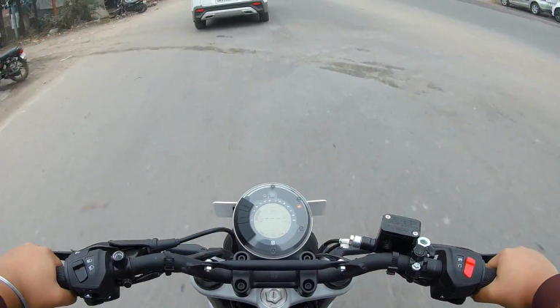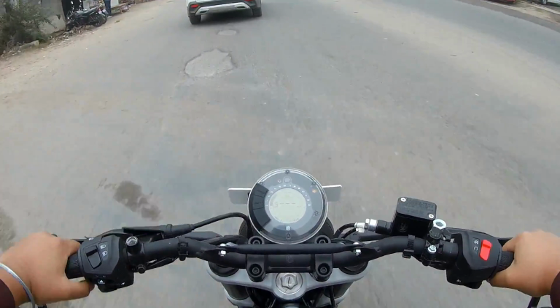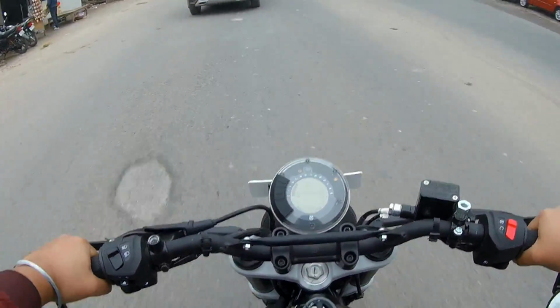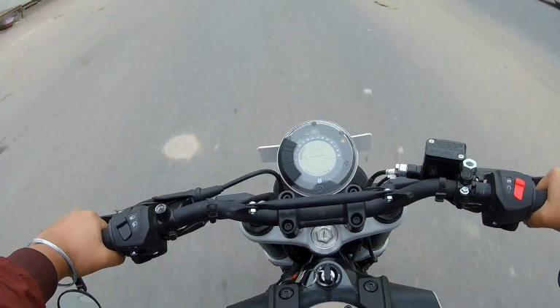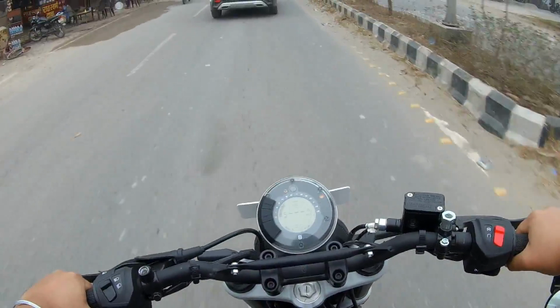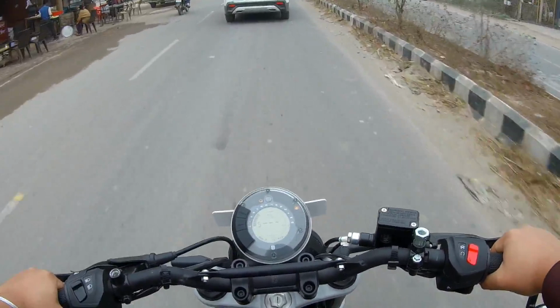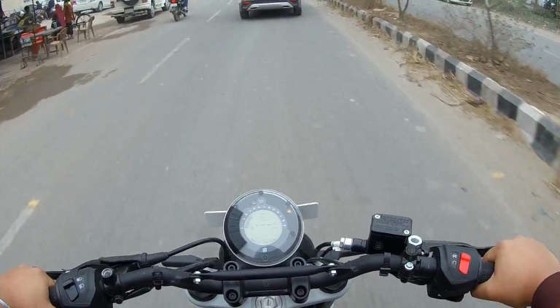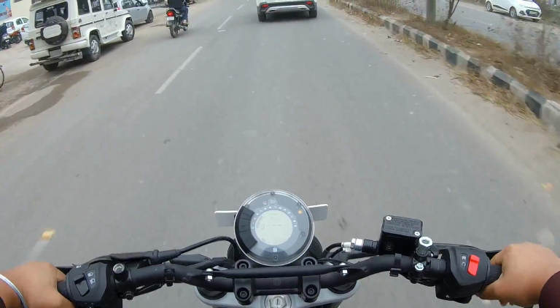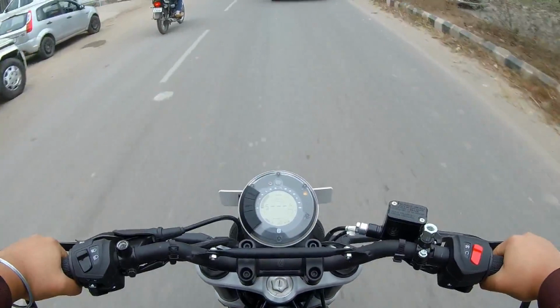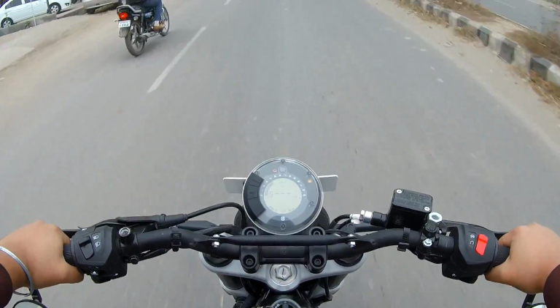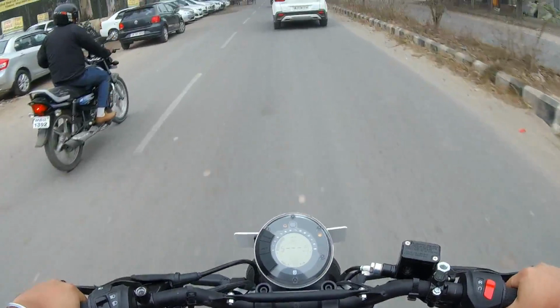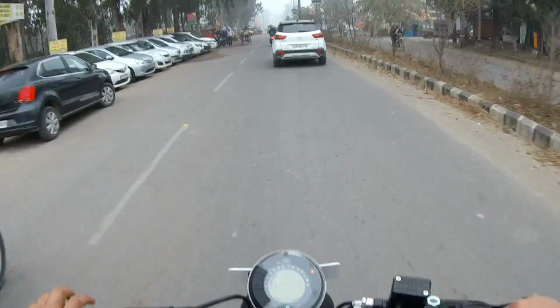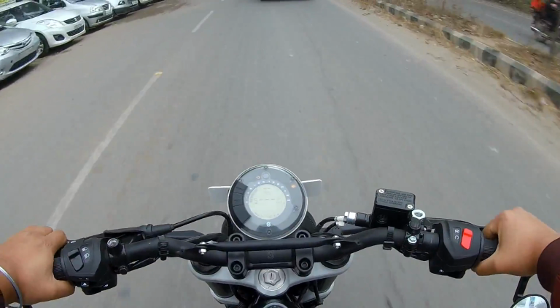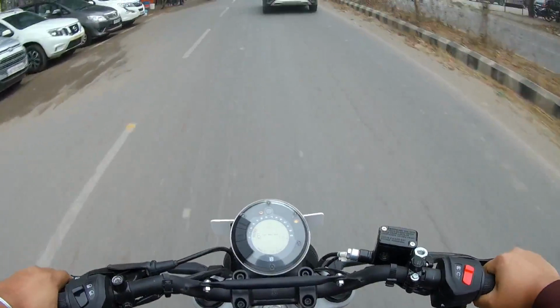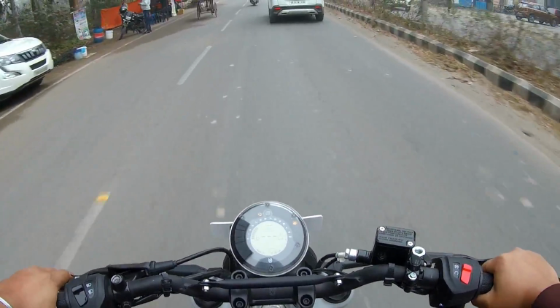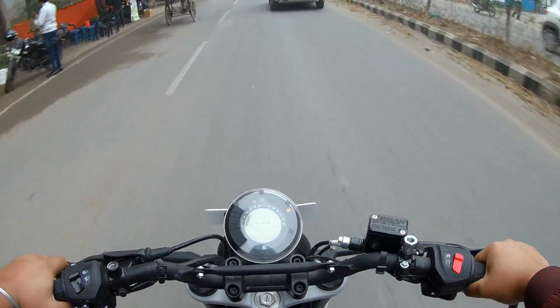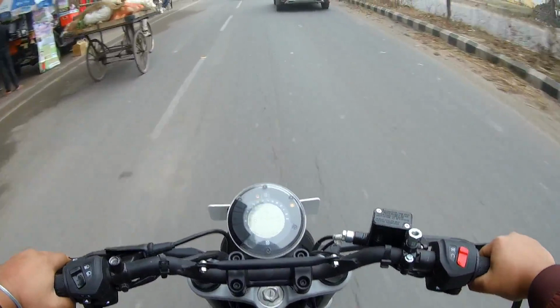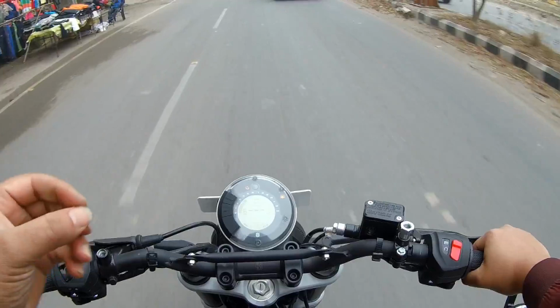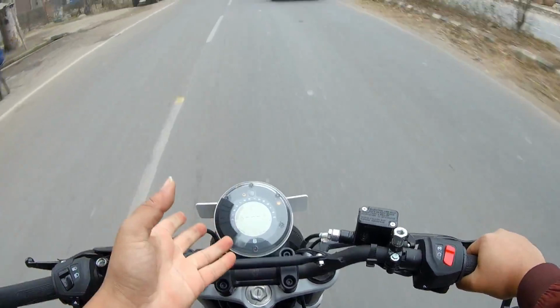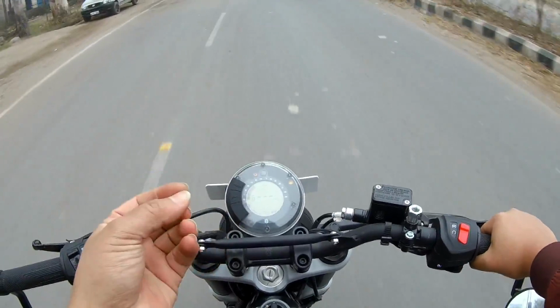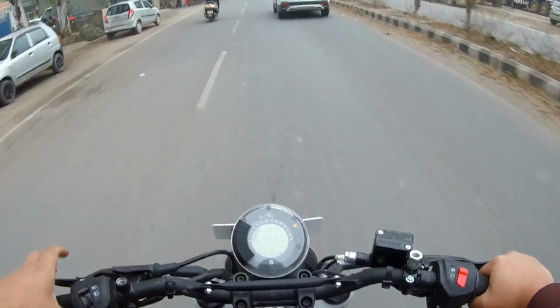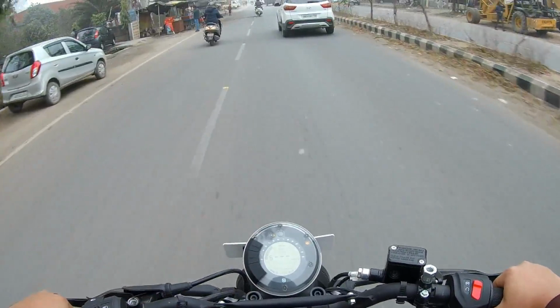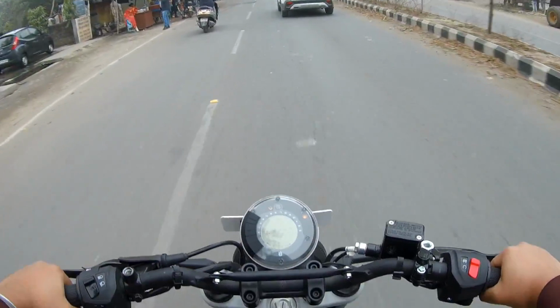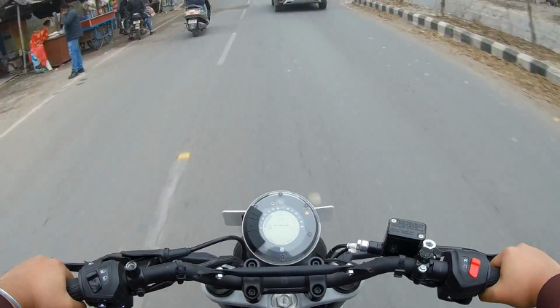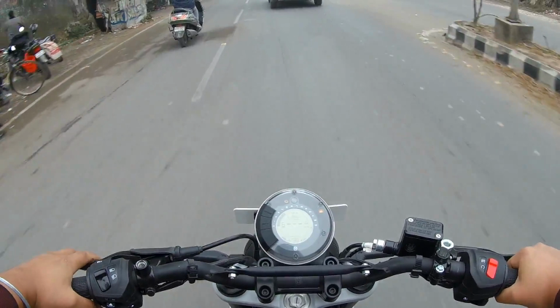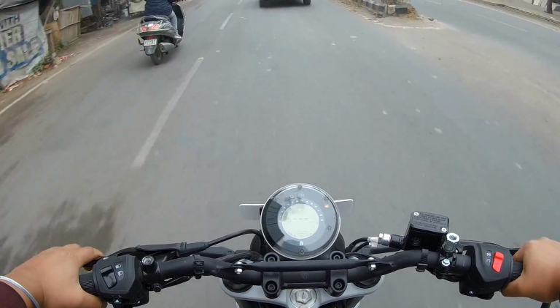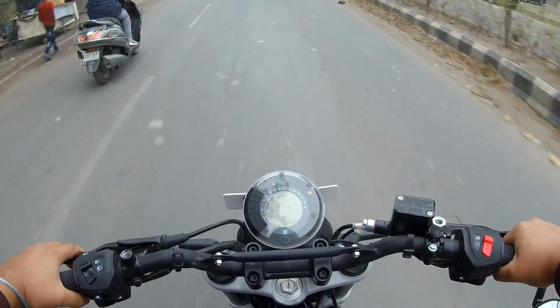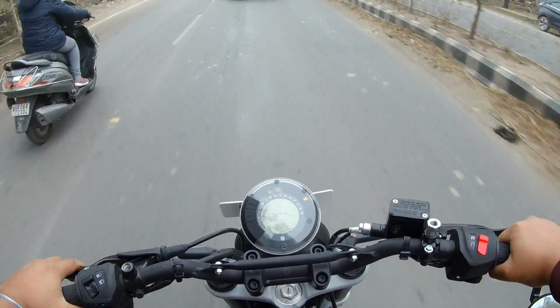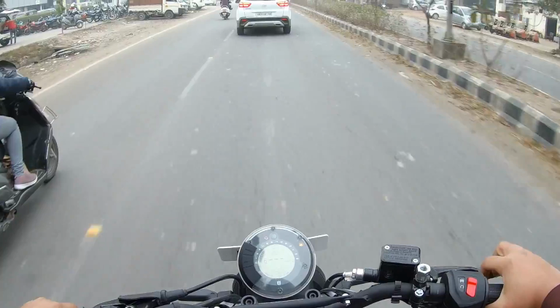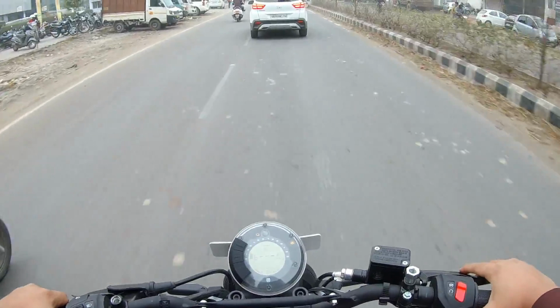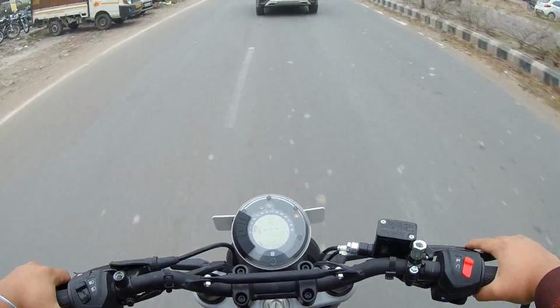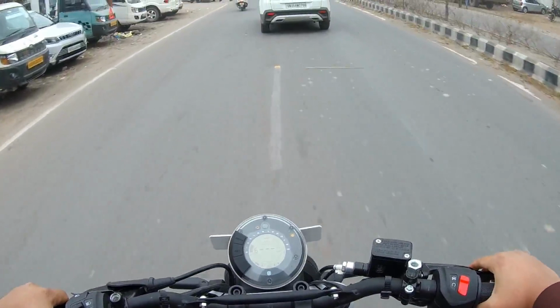The handling is very good. With a 6-speed gearbox, you can get enough performance from the engine.